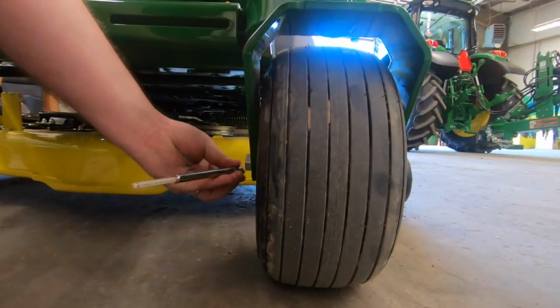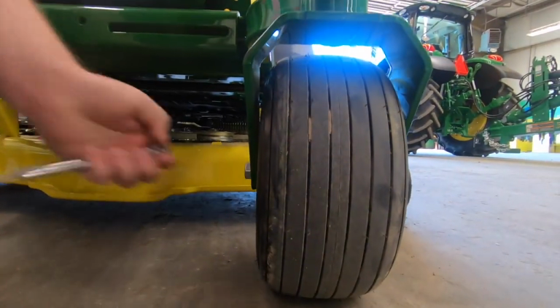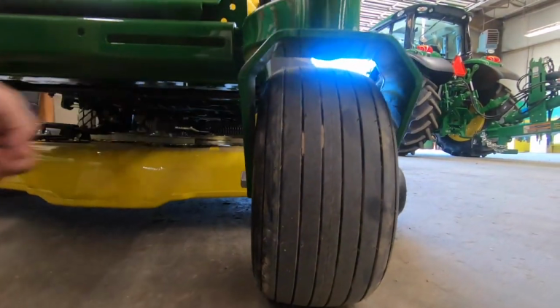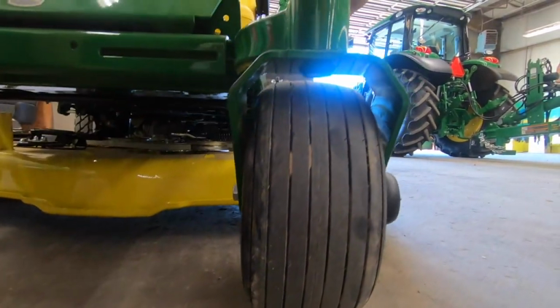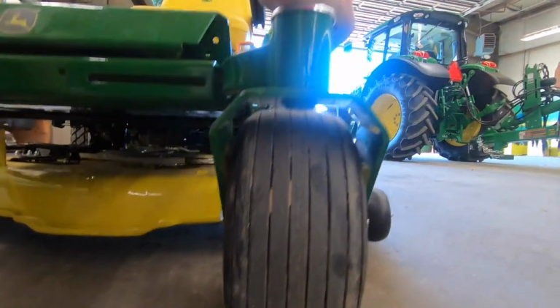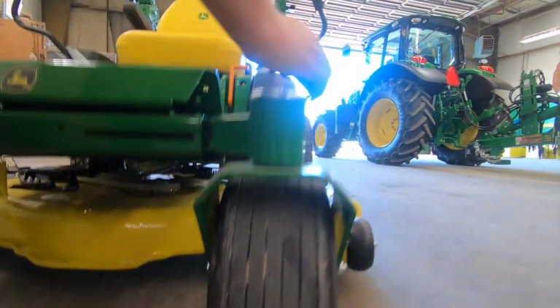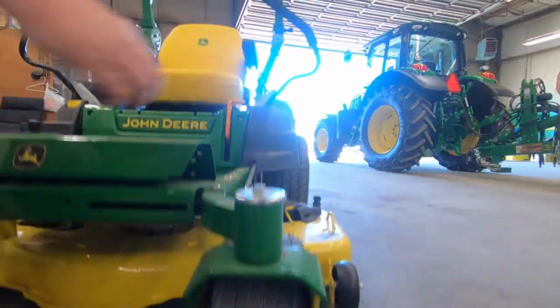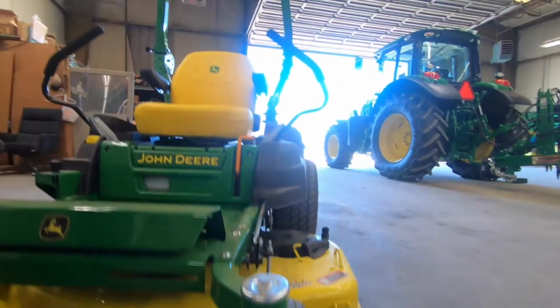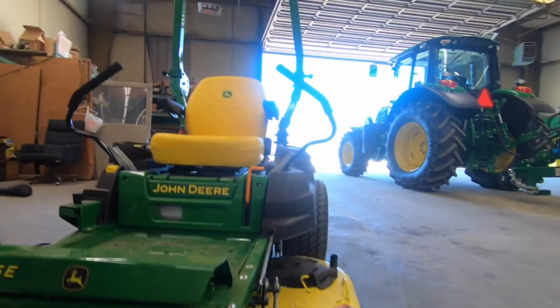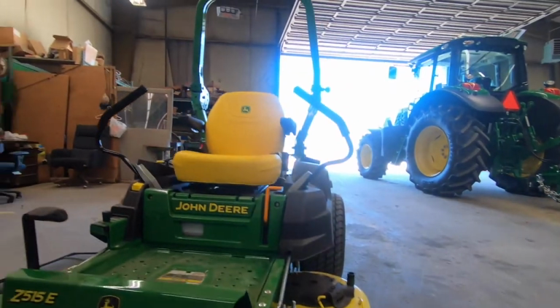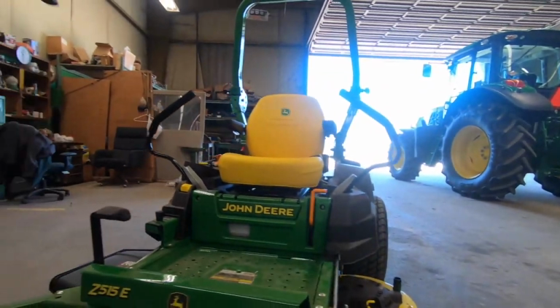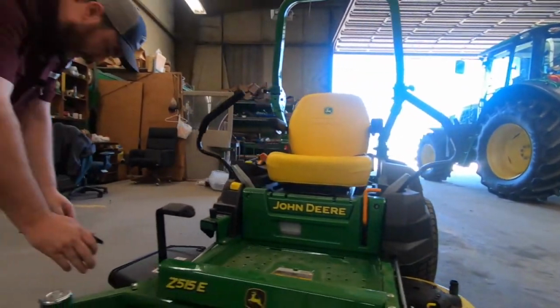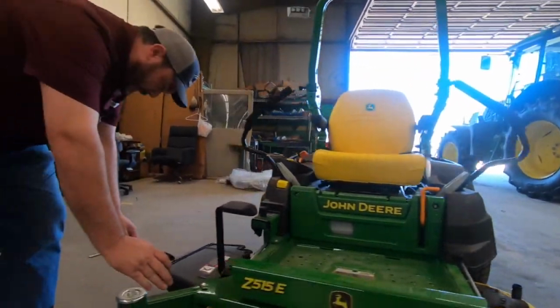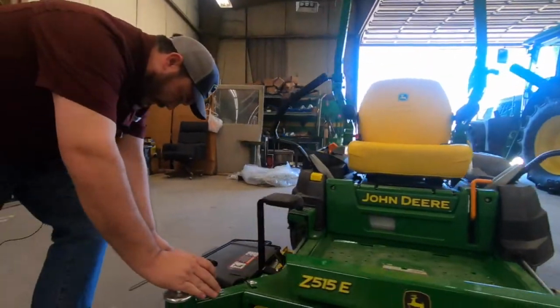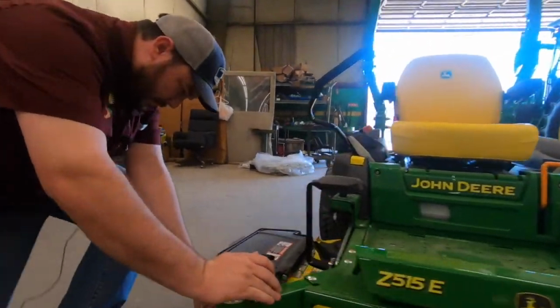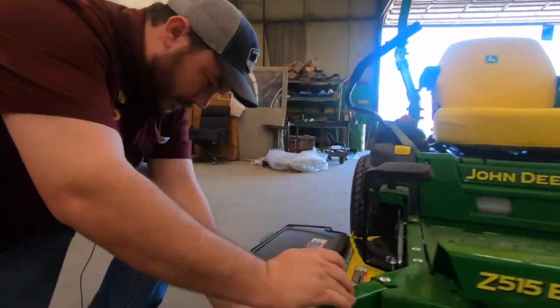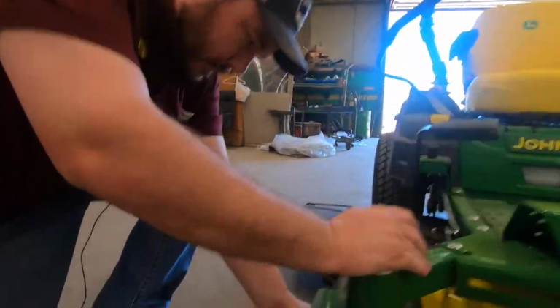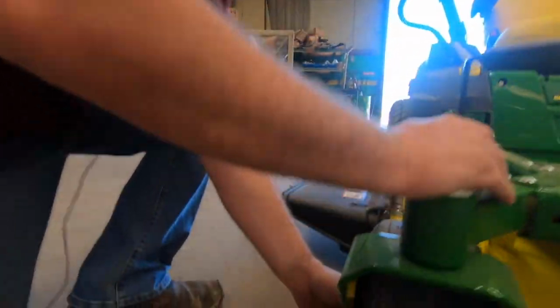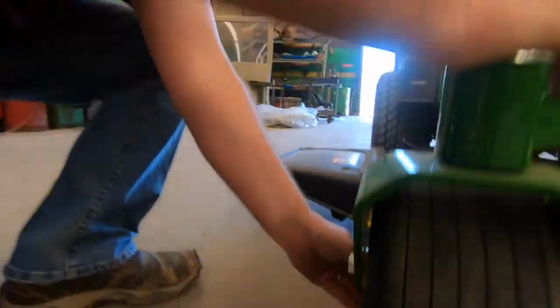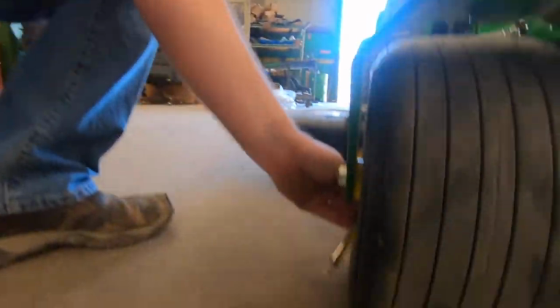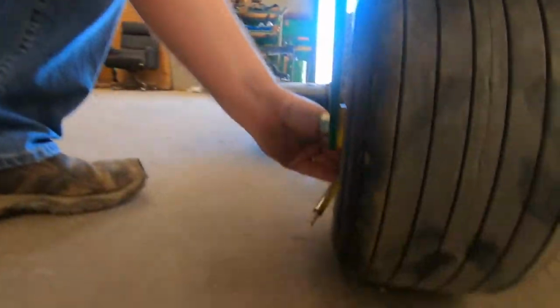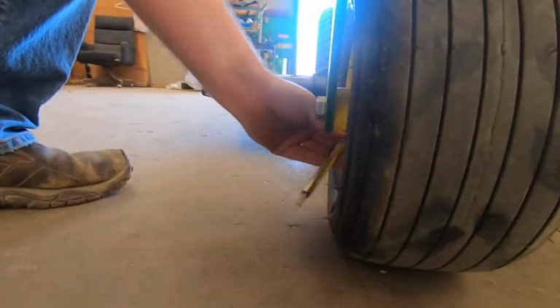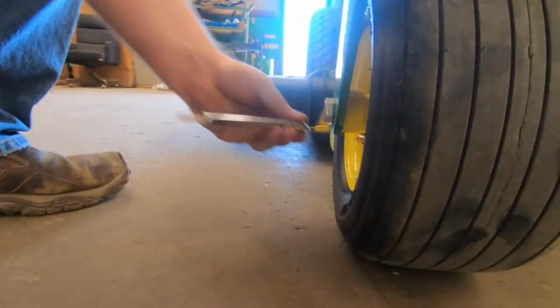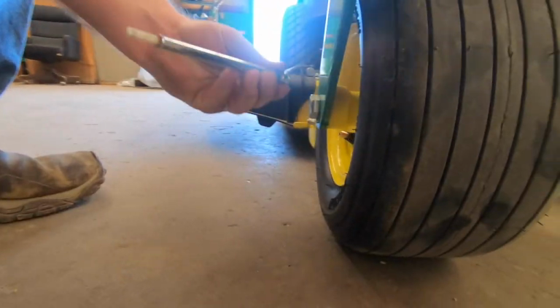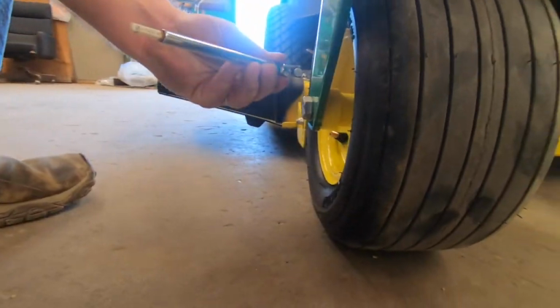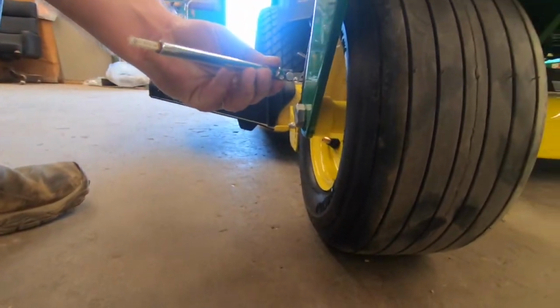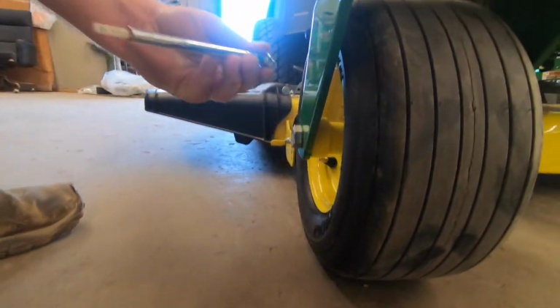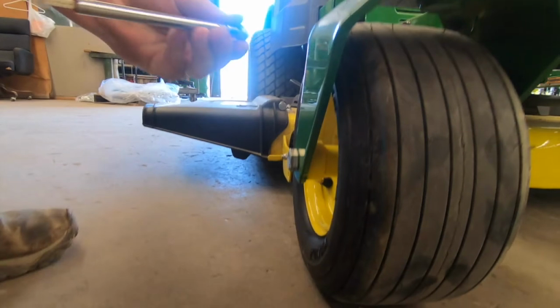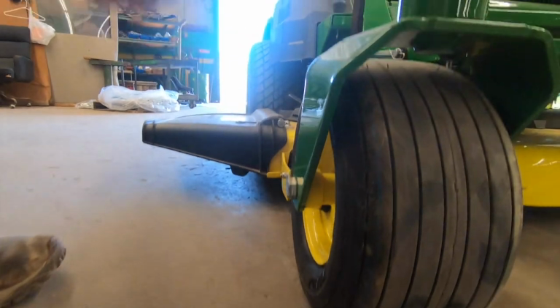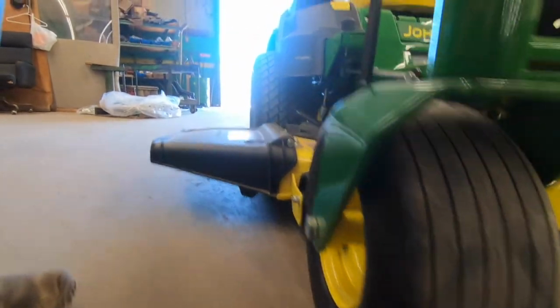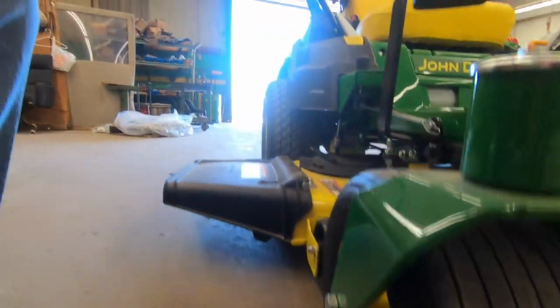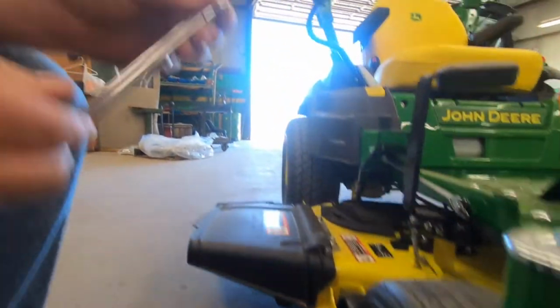We're right at 14 on that side. On this side, we're about four and a half.